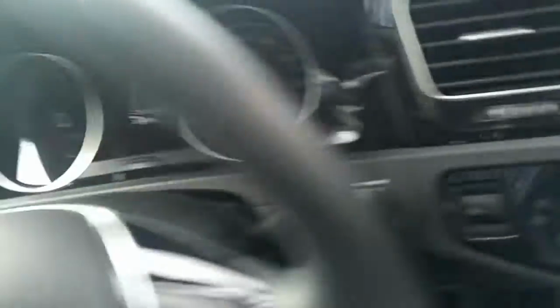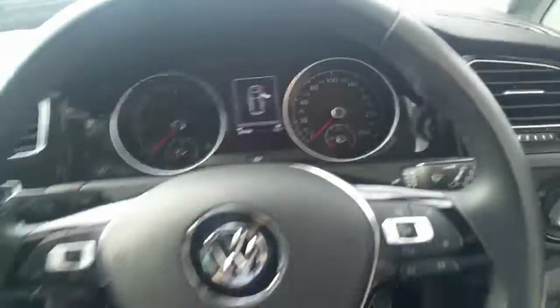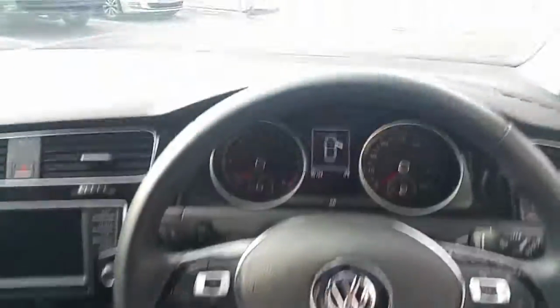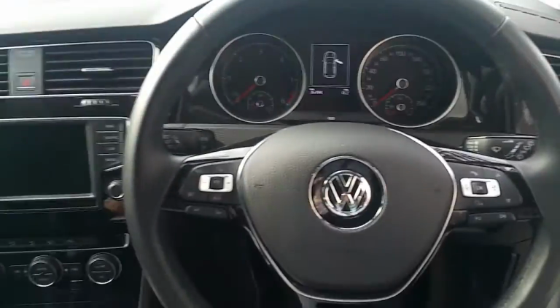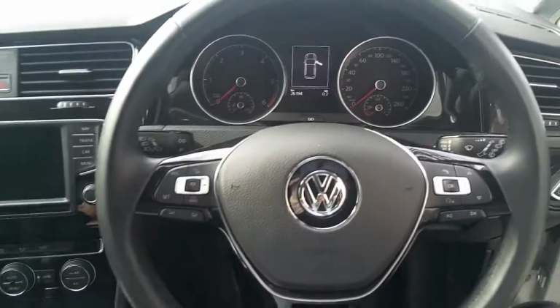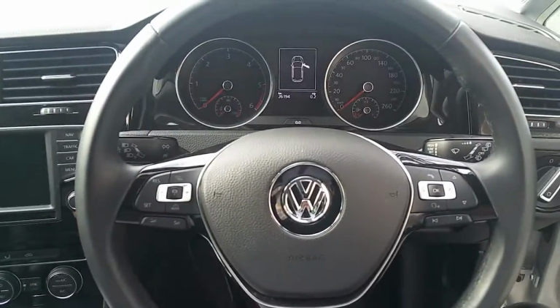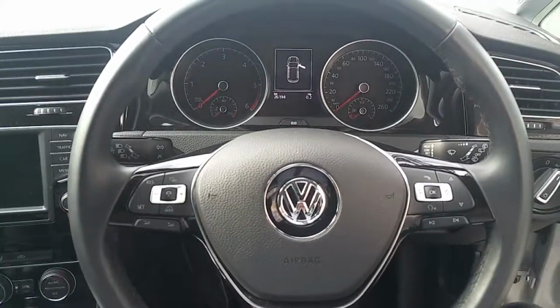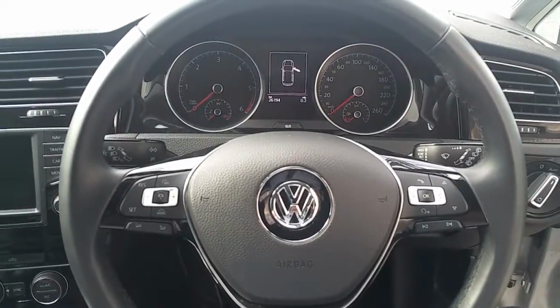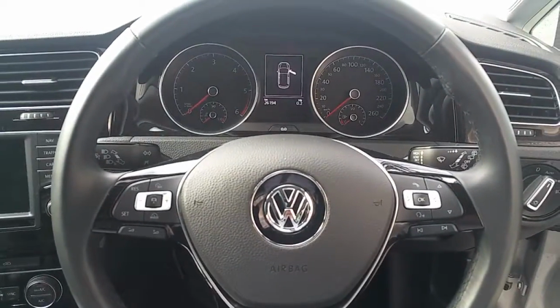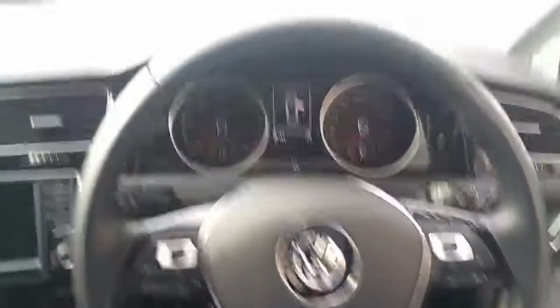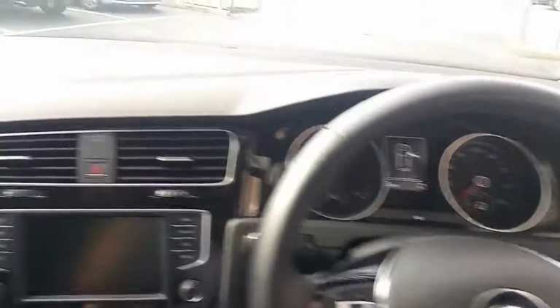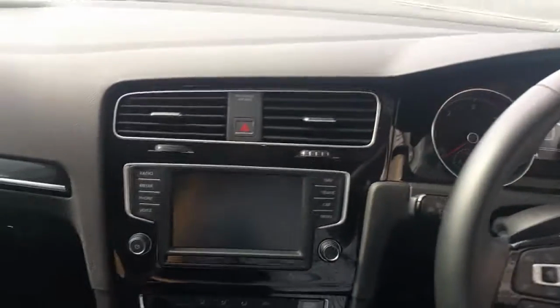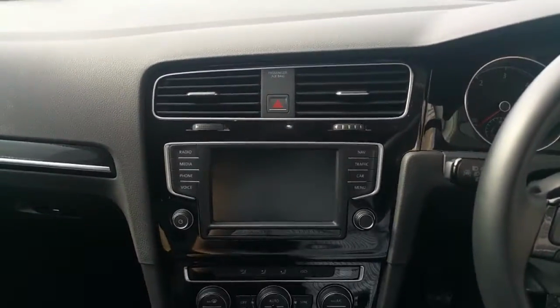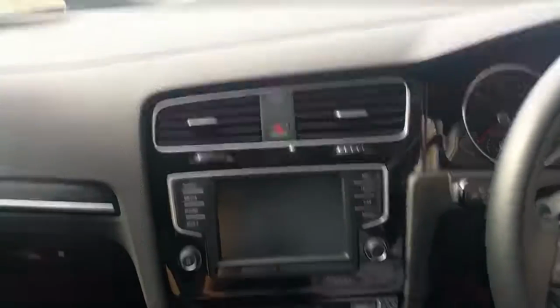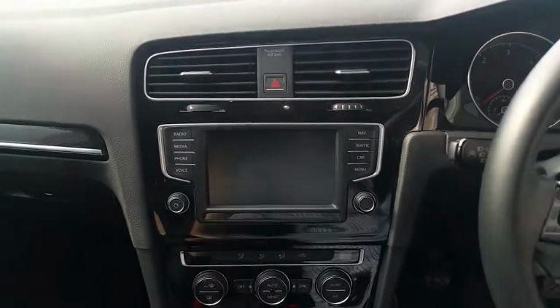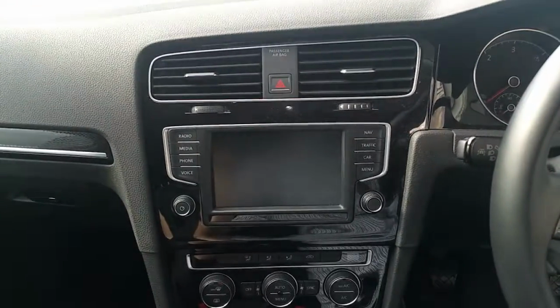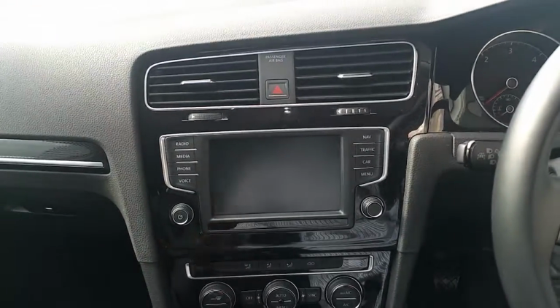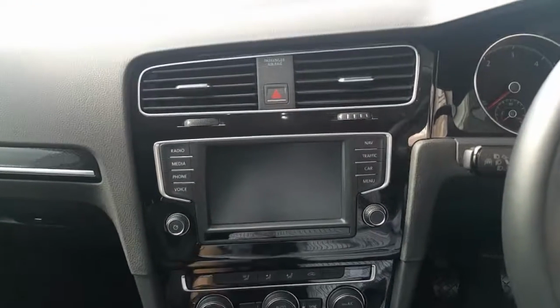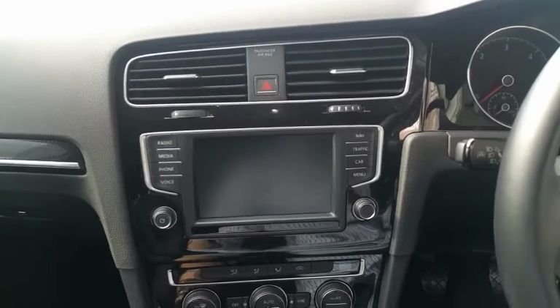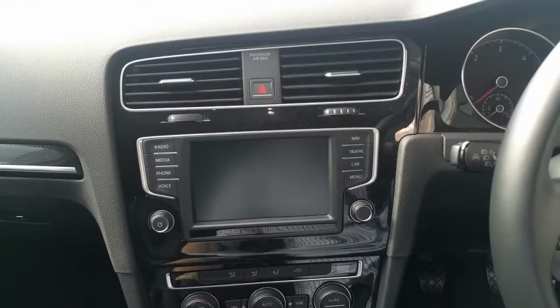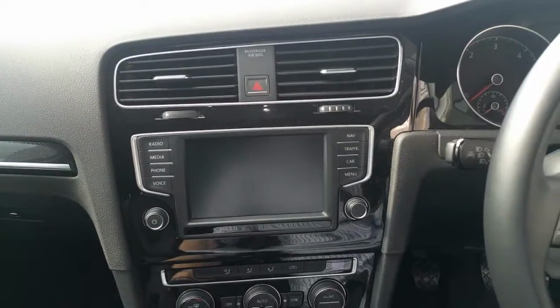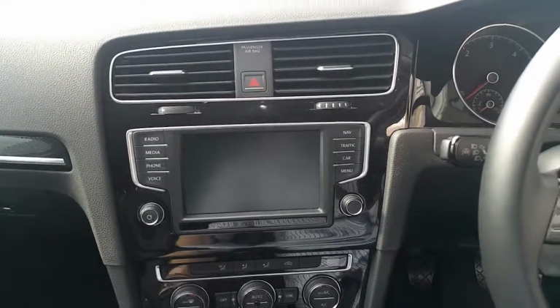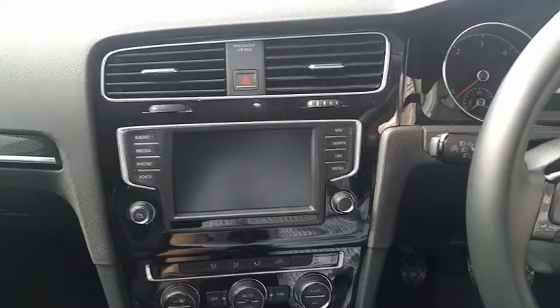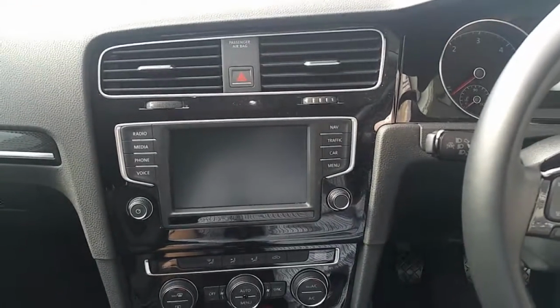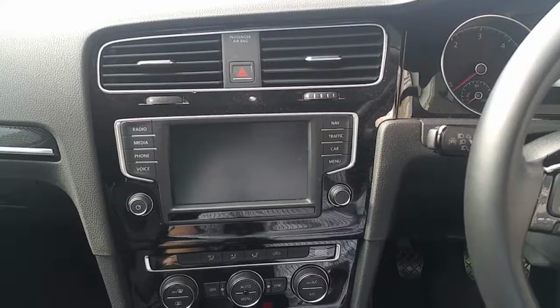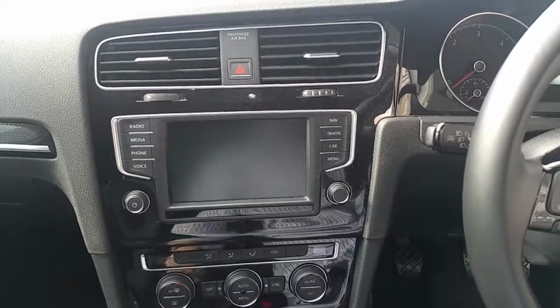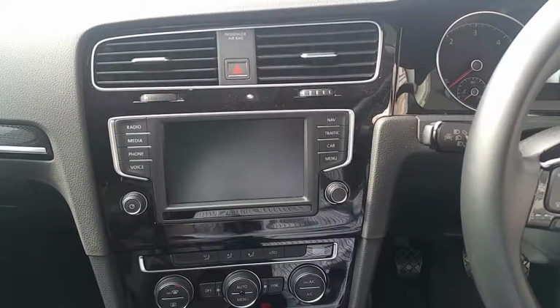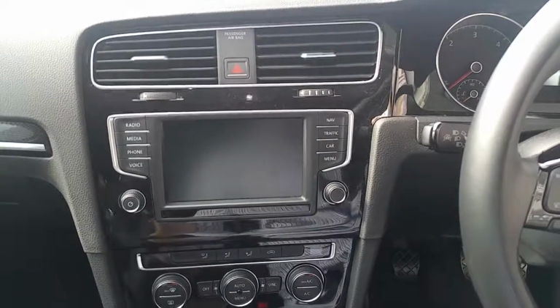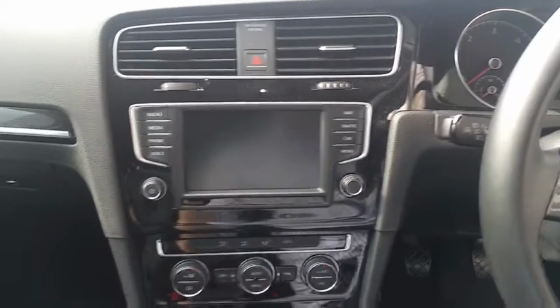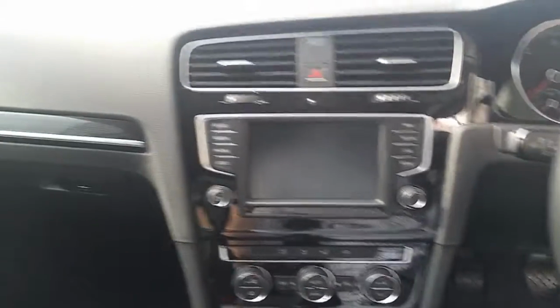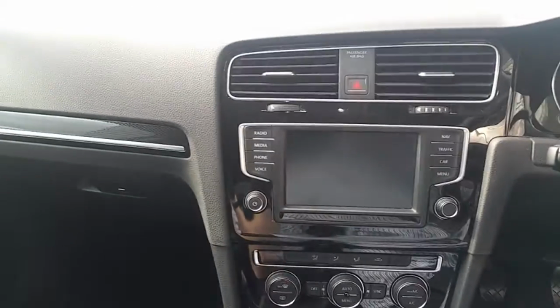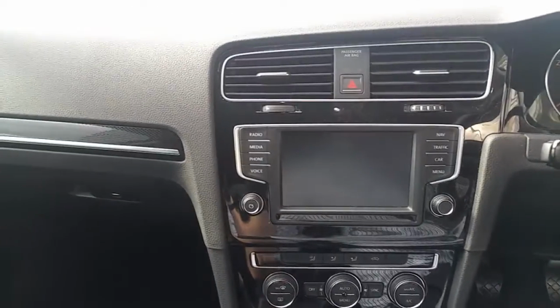Leather grip multifunction steering wheel with adaptive cruise control, Bluetooth audio, Bluetooth capabilities for your mobile phone, and USB and auxiliary cable inputs as well.